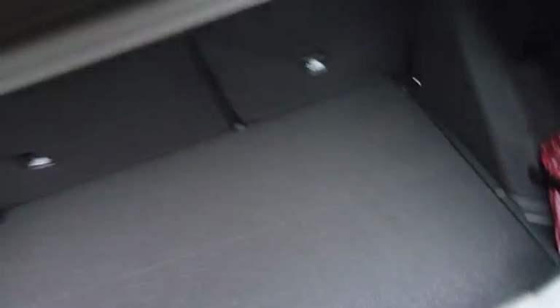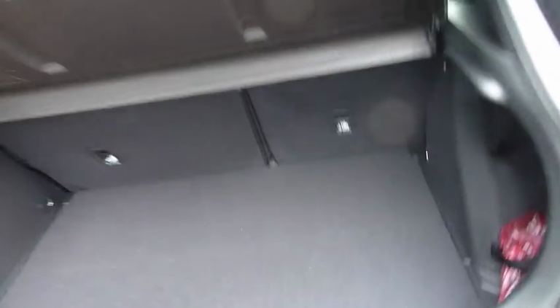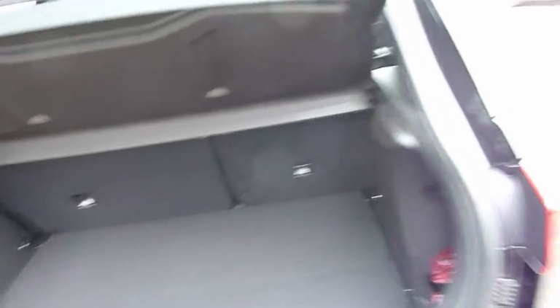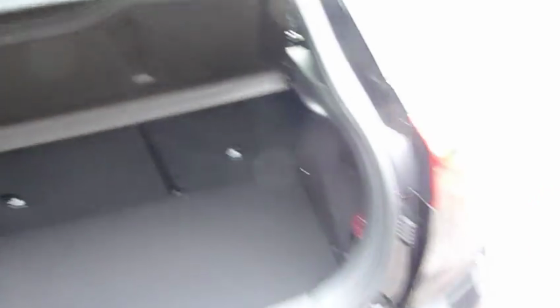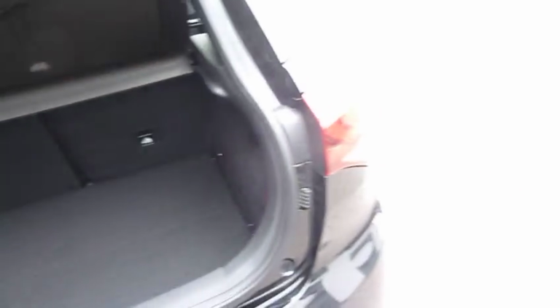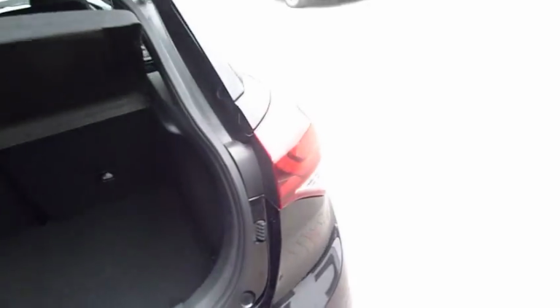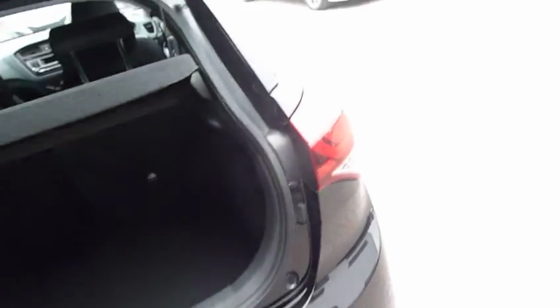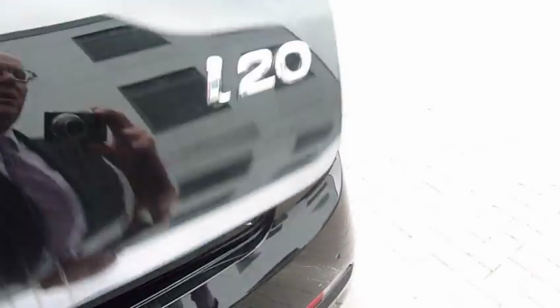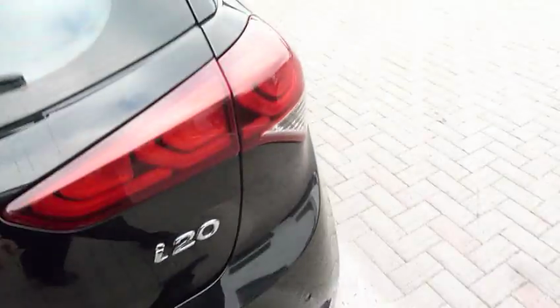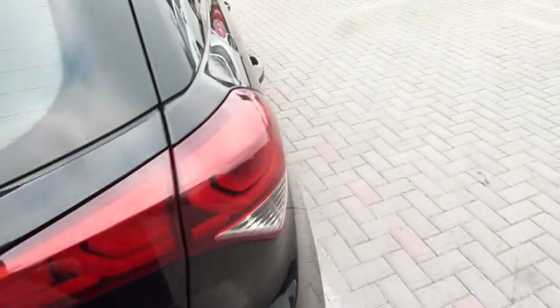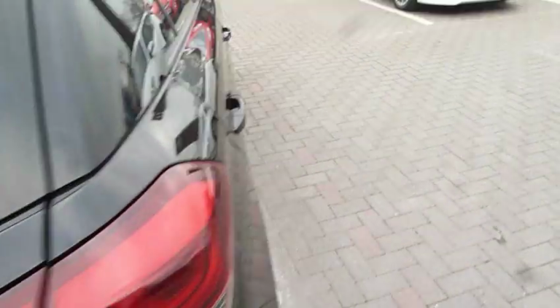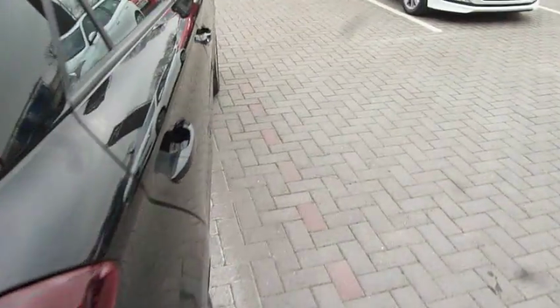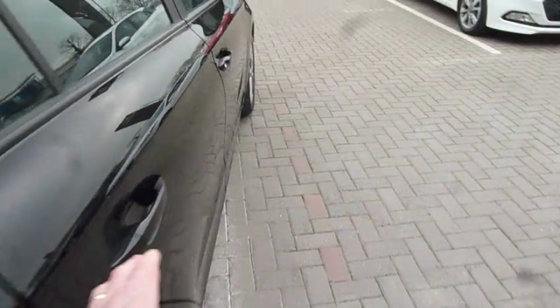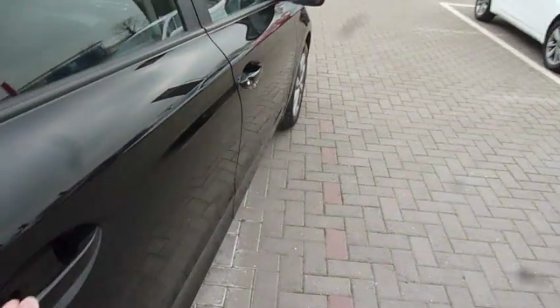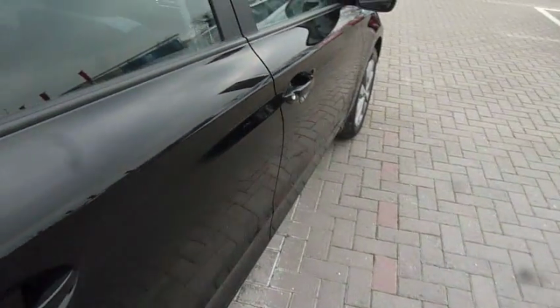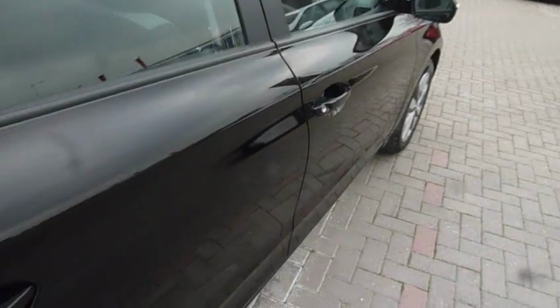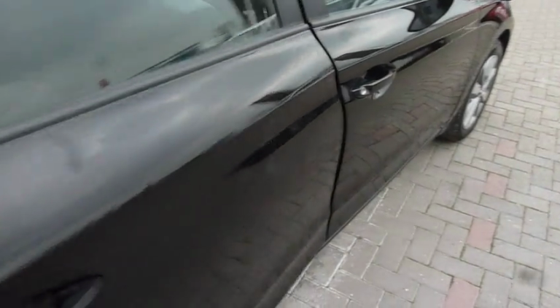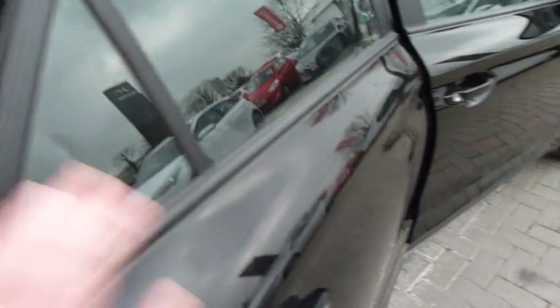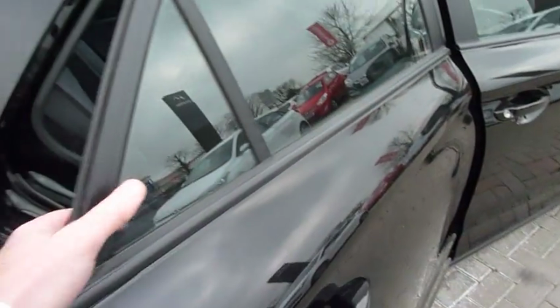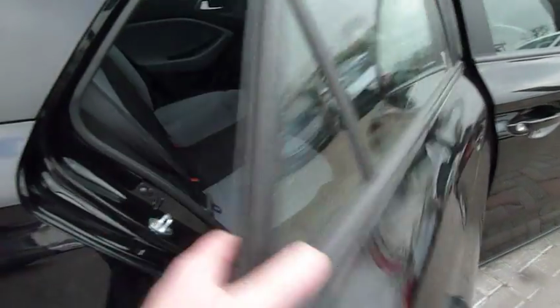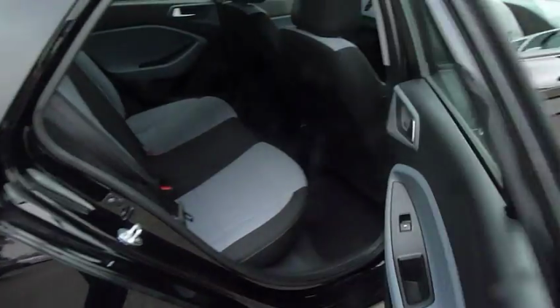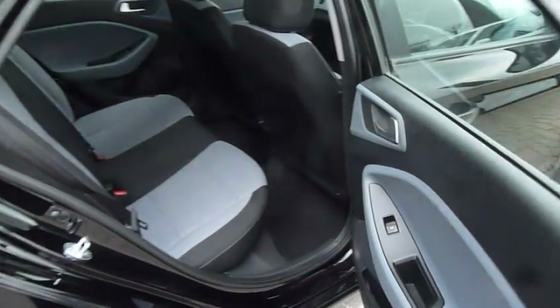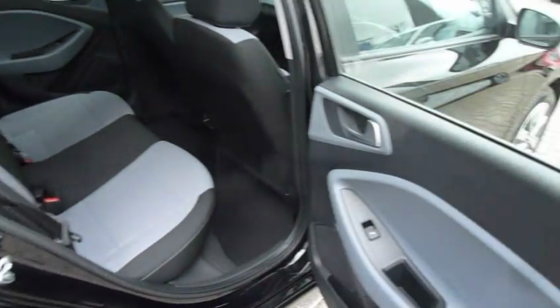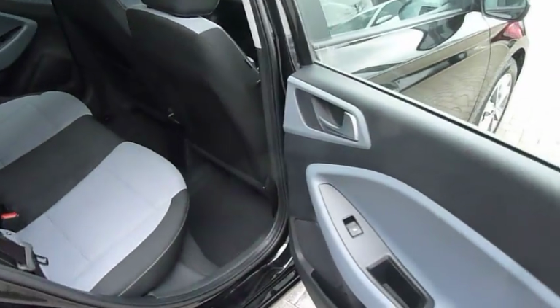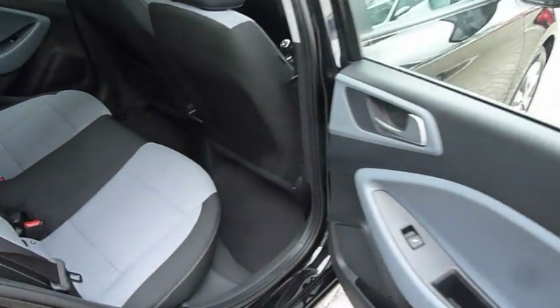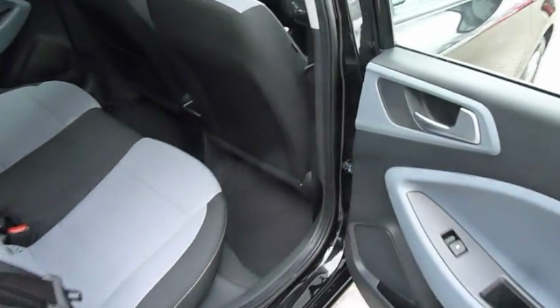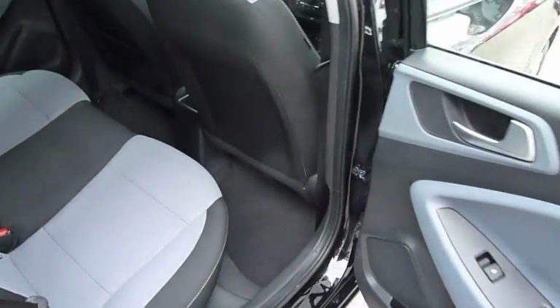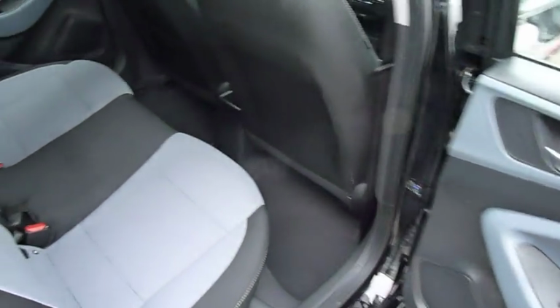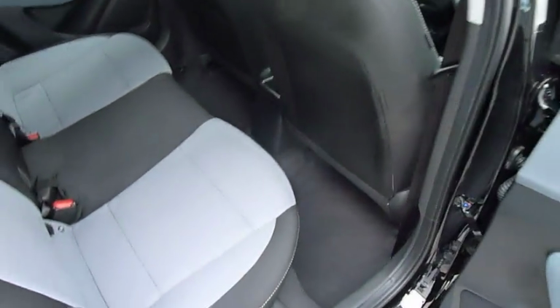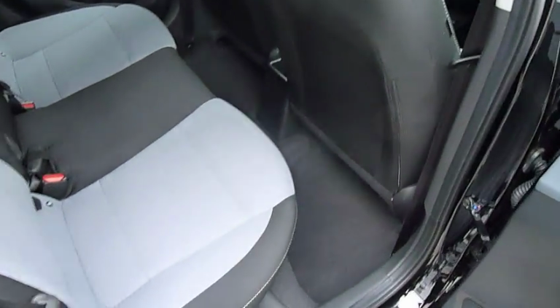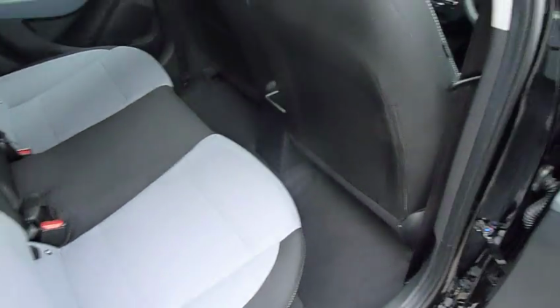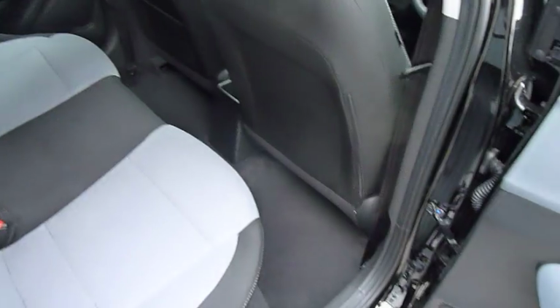This is the 1.4 petrol, so 100 brake horsepower. Good performance but good economy as well. Really nice to drive — really is a lovely little family car.